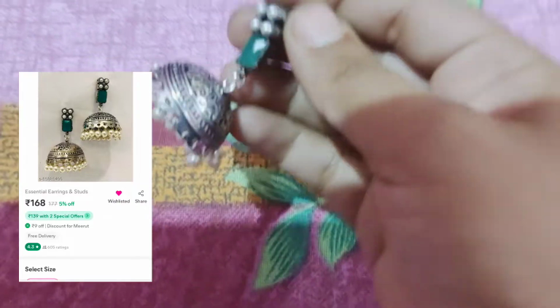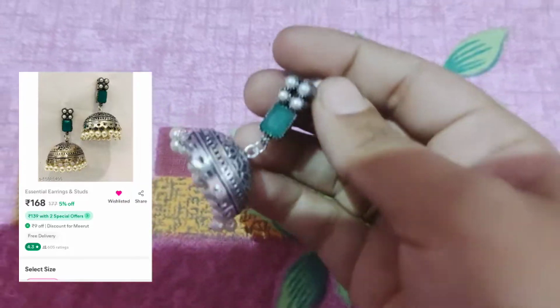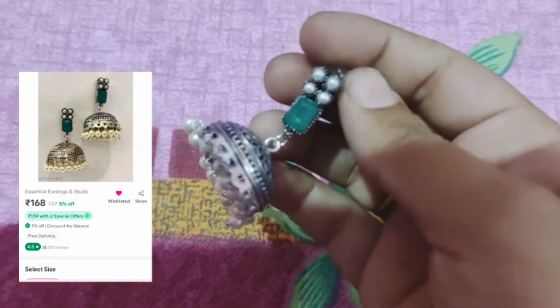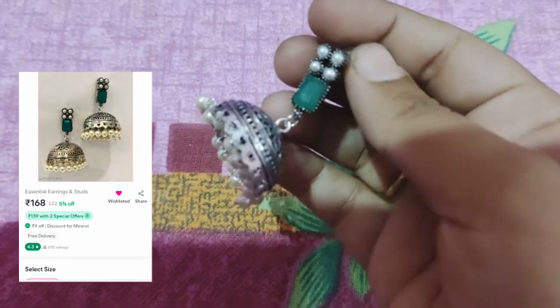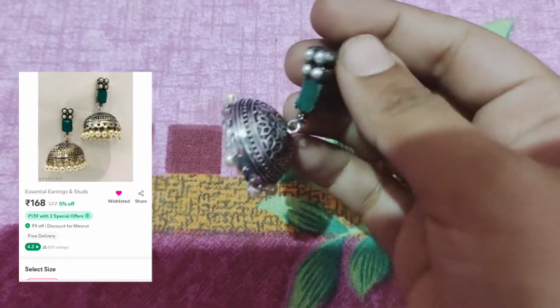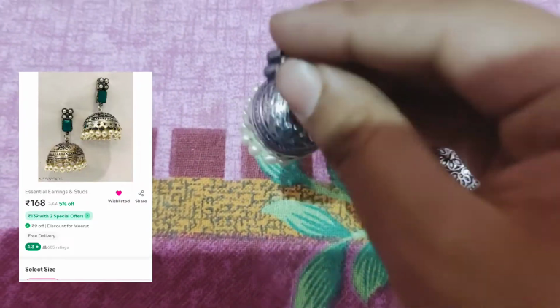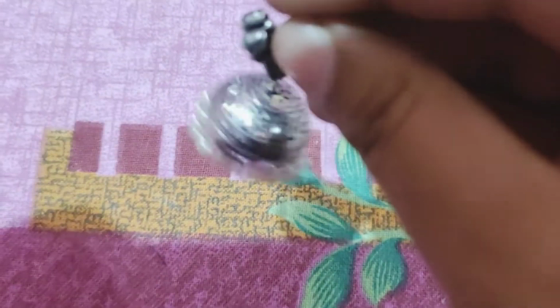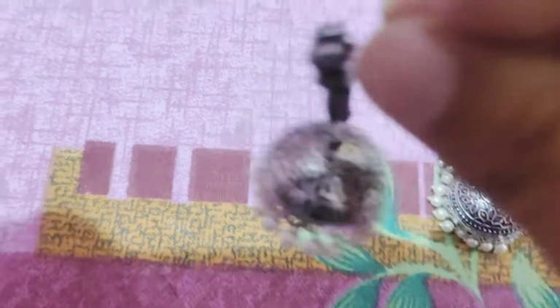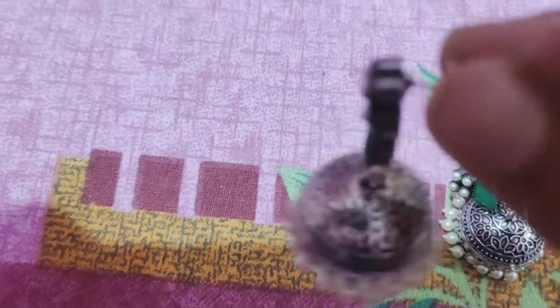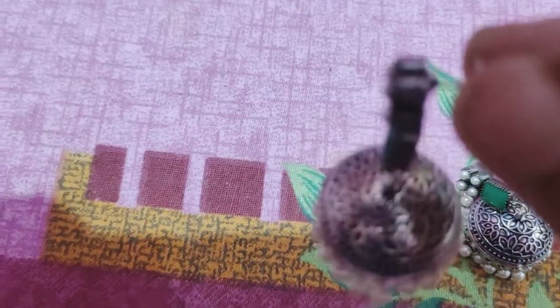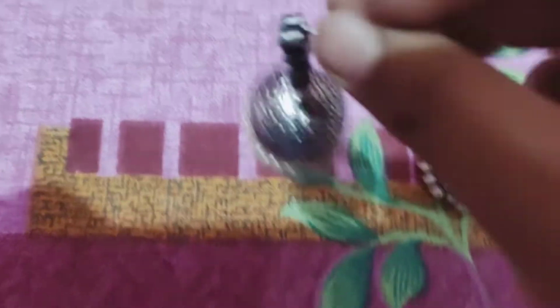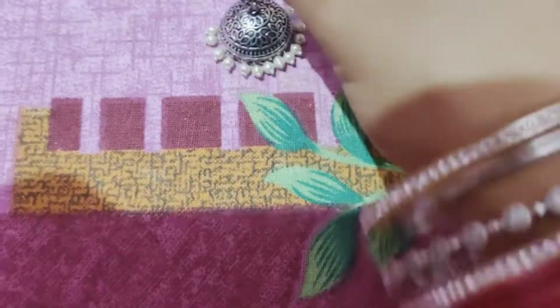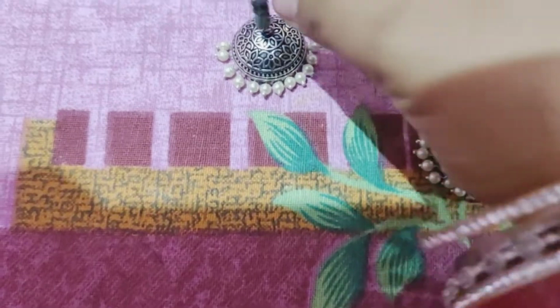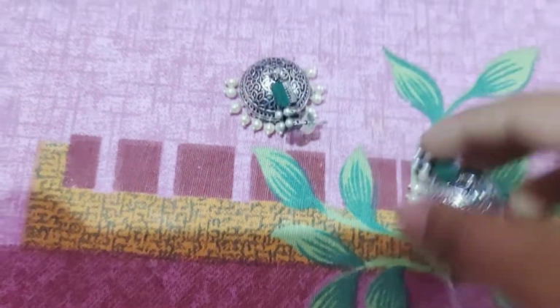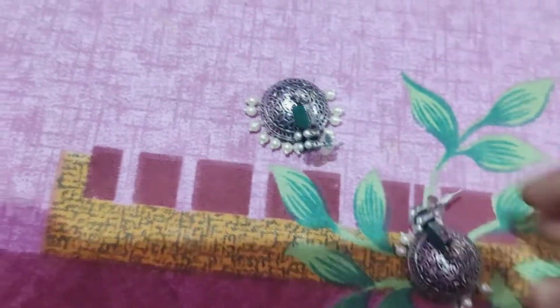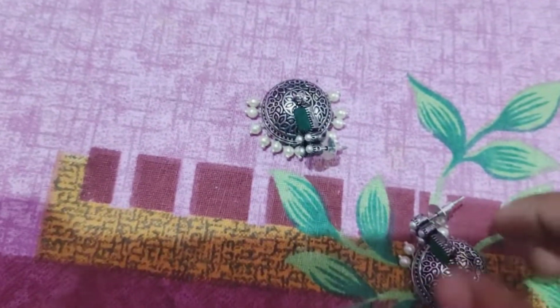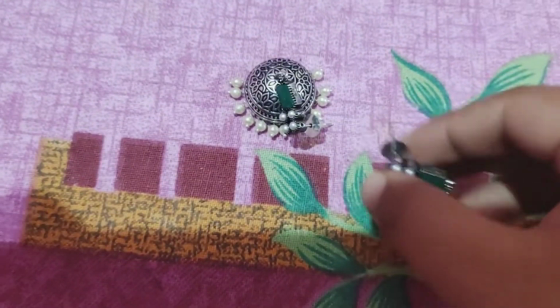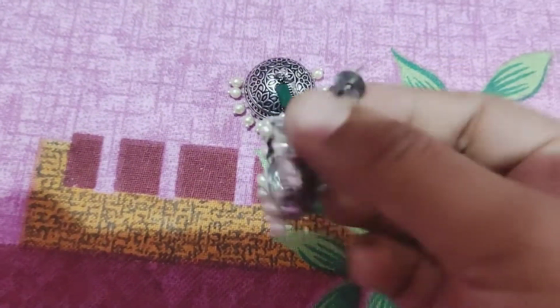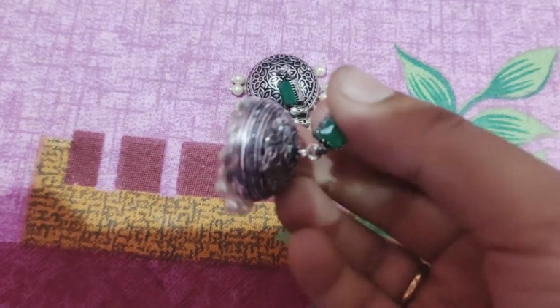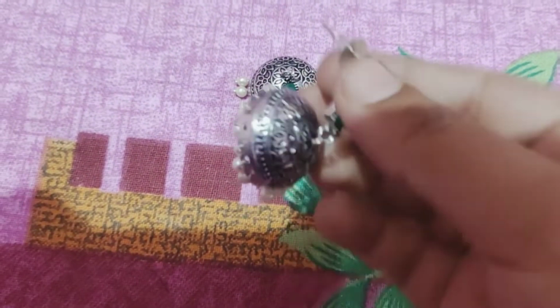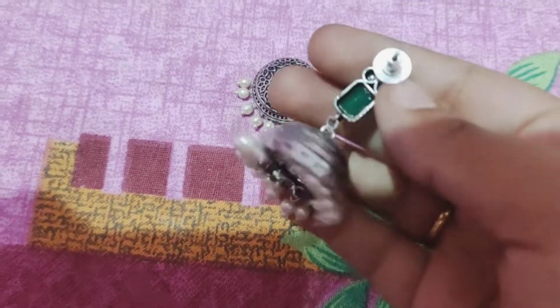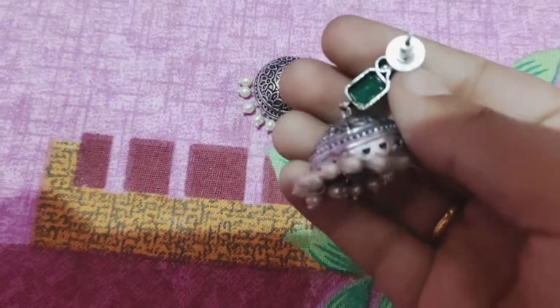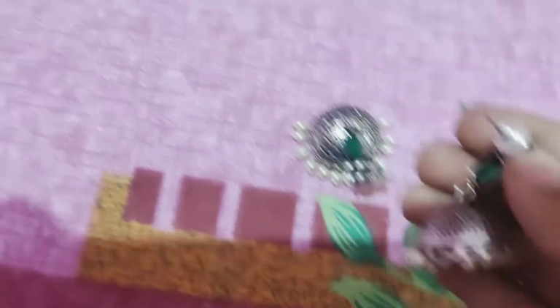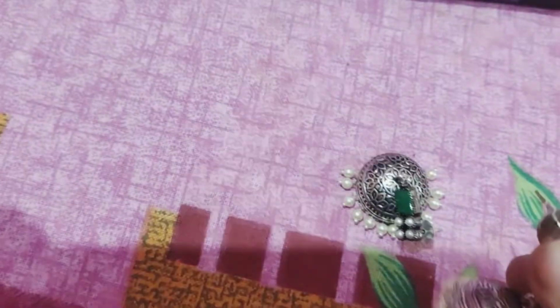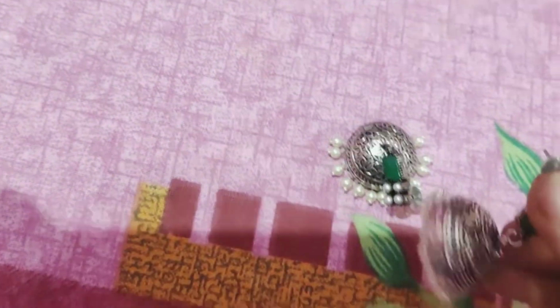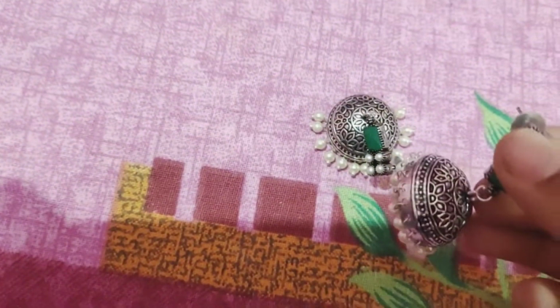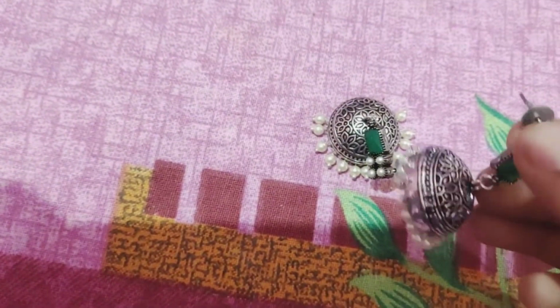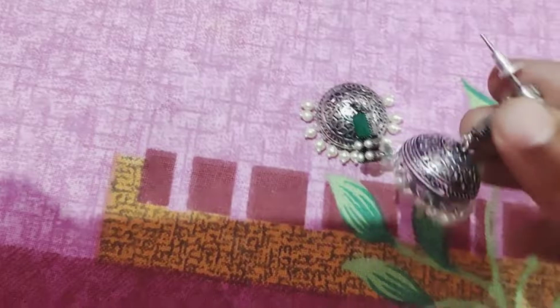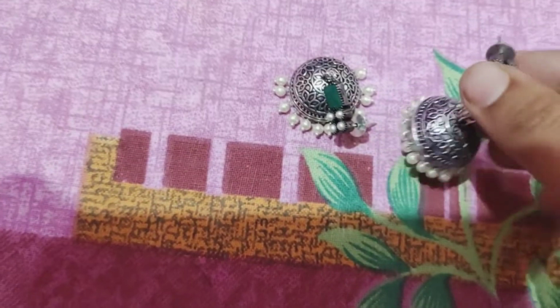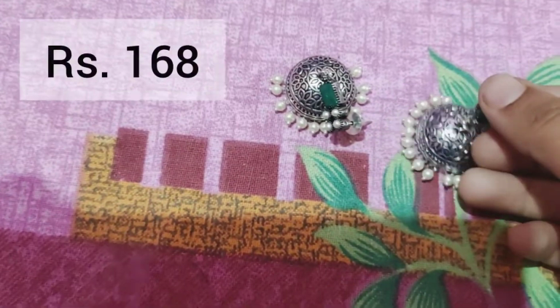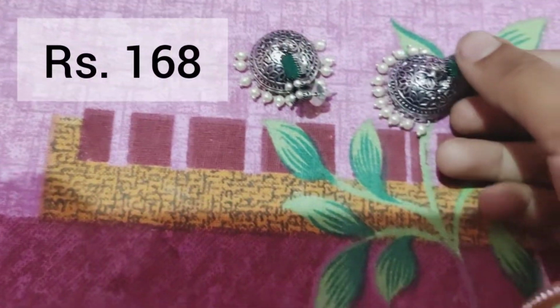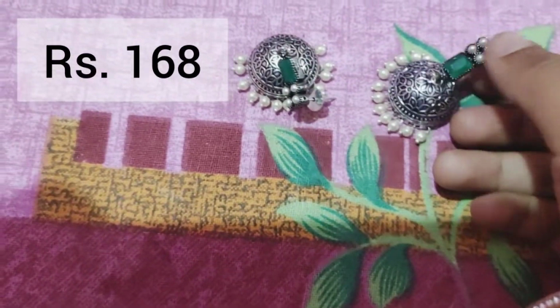For those who are jhumka lovers, I think this is a very cute jhumka set. You can buy these earrings for only 168 rupees.